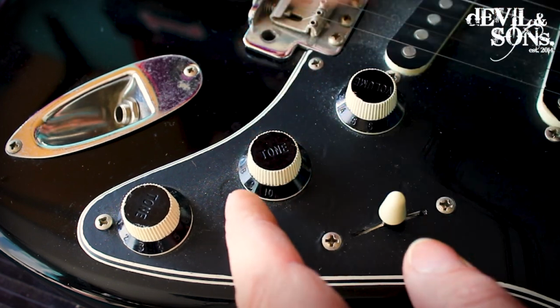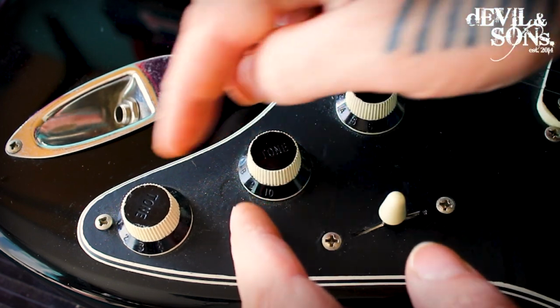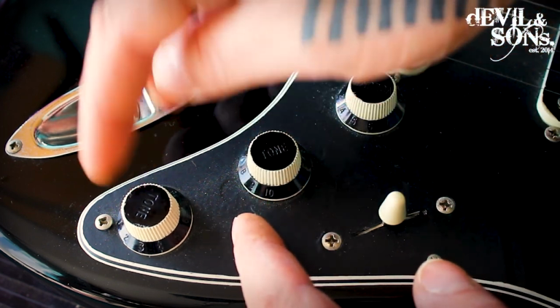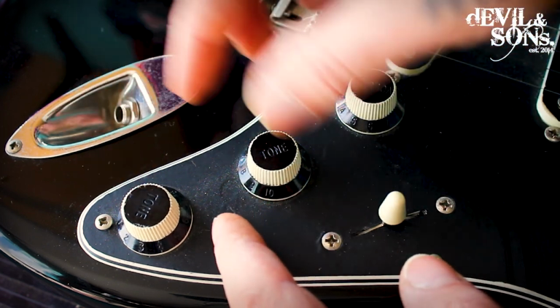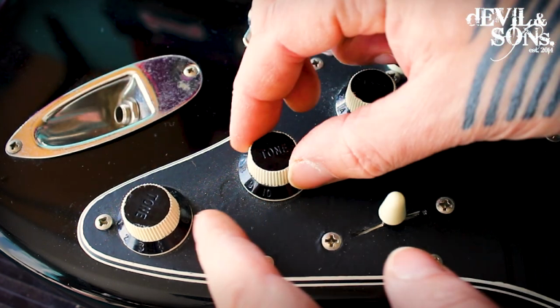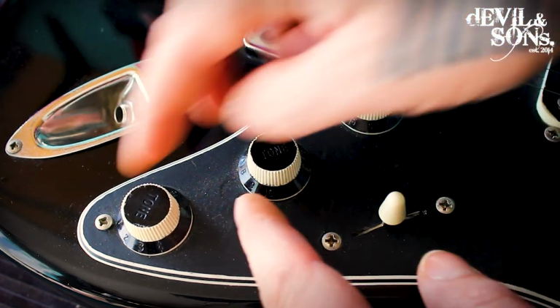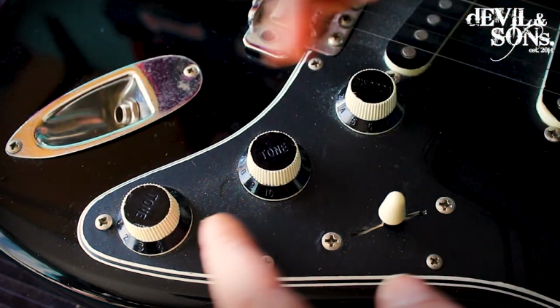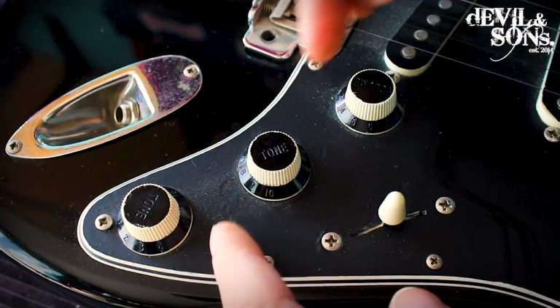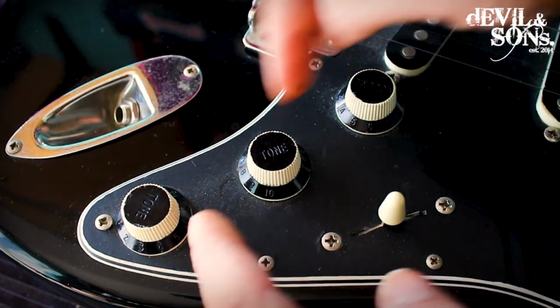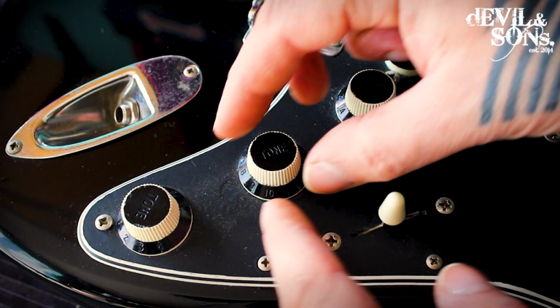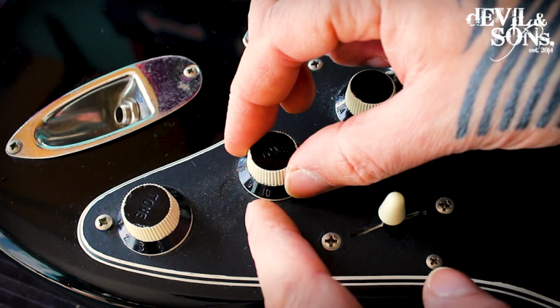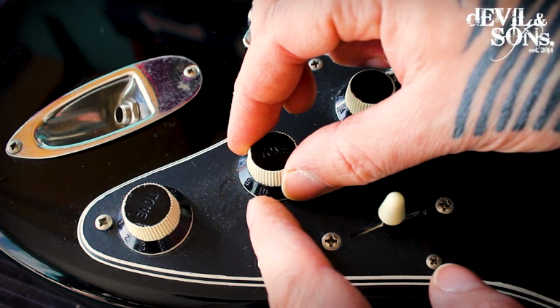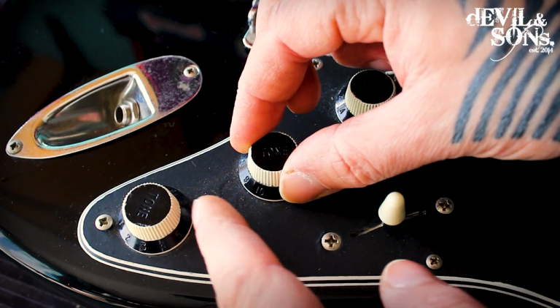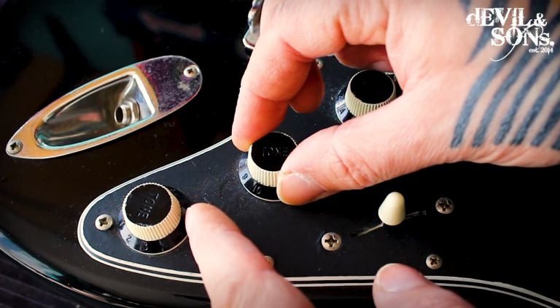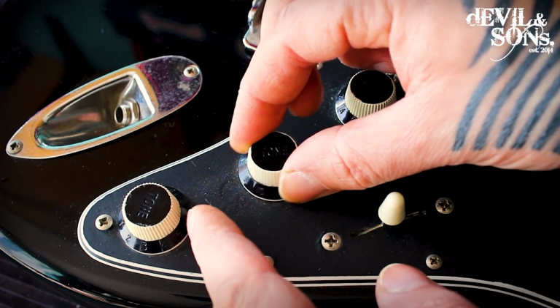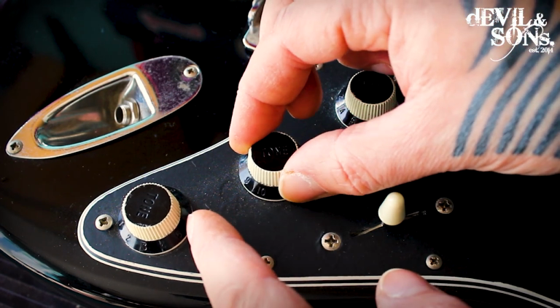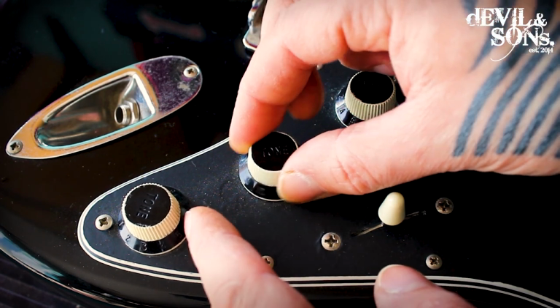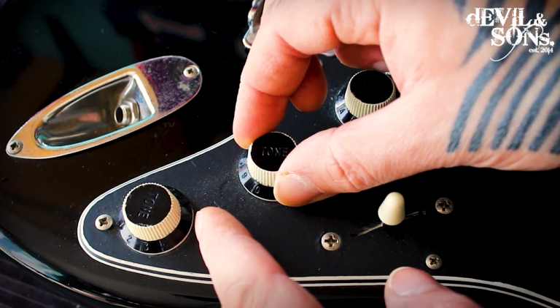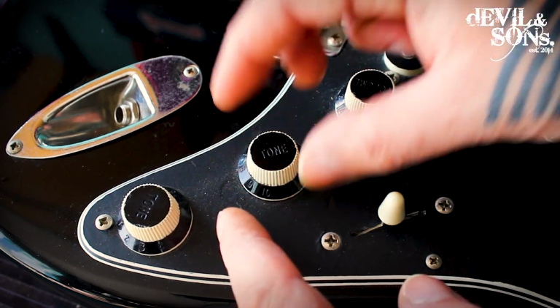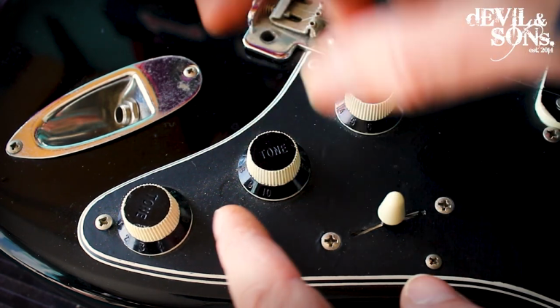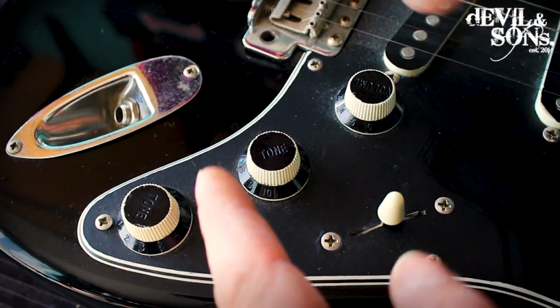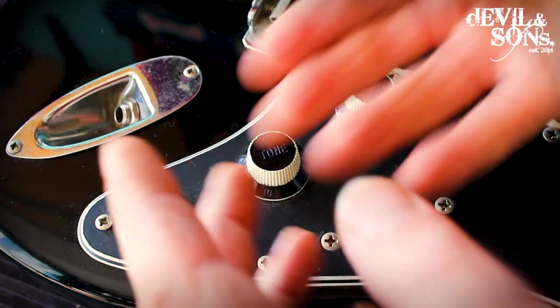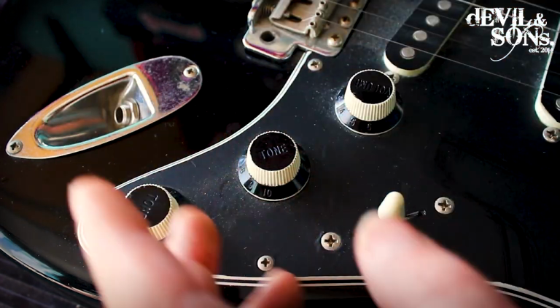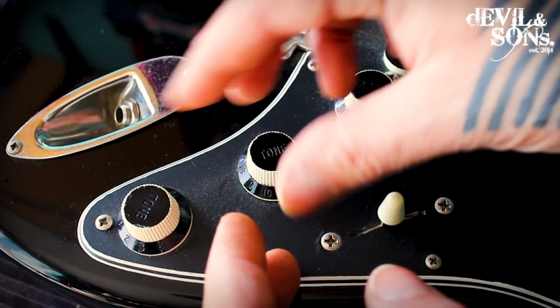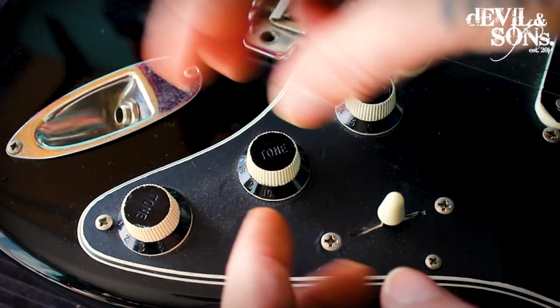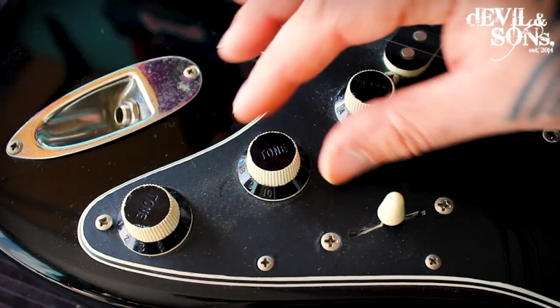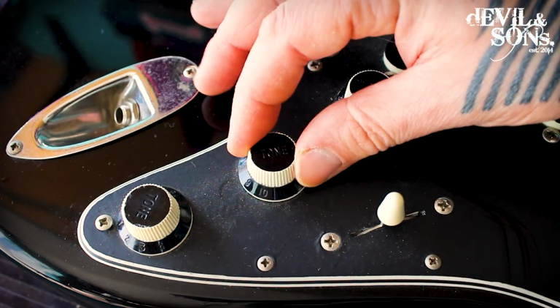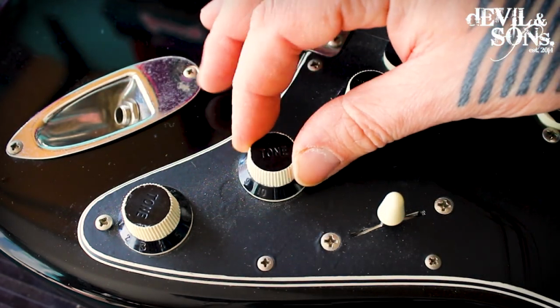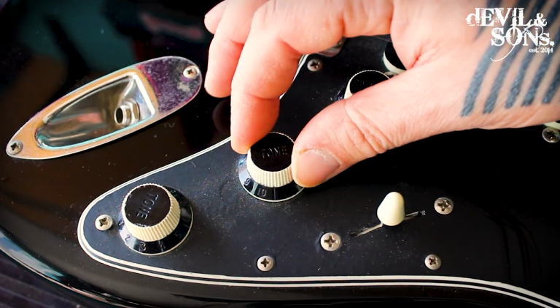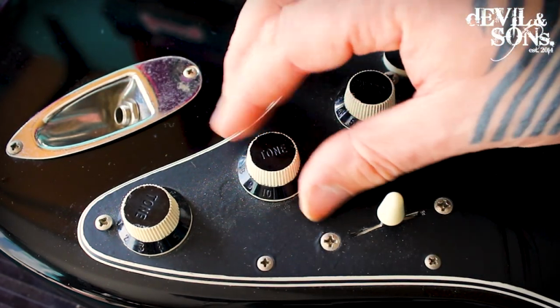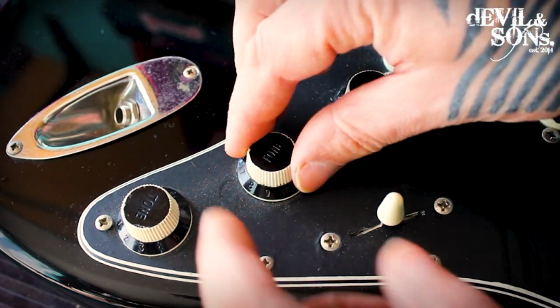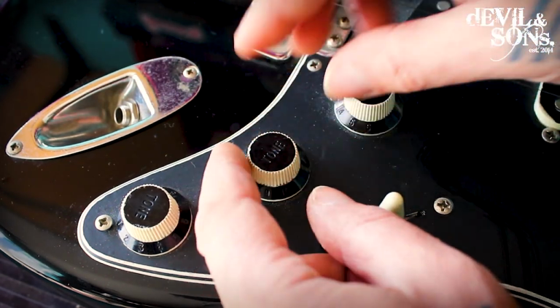And because it's connected to the tone — the wires are interlinked here — it's pulling that one as well. This could cause the wires underneath to snap, and it also means the guitar is not as responsive when you're playing.